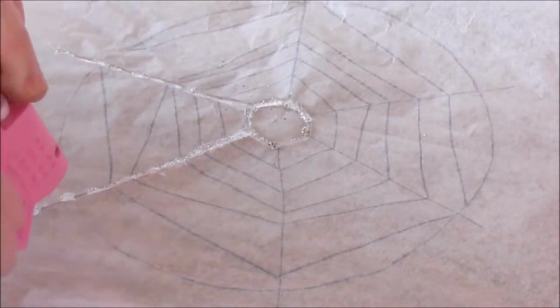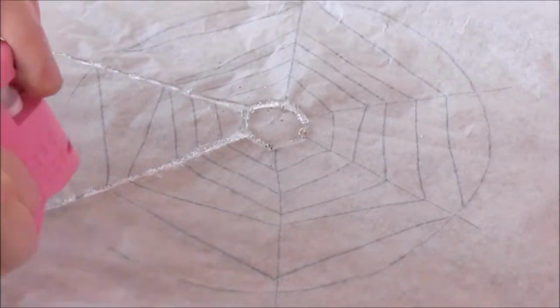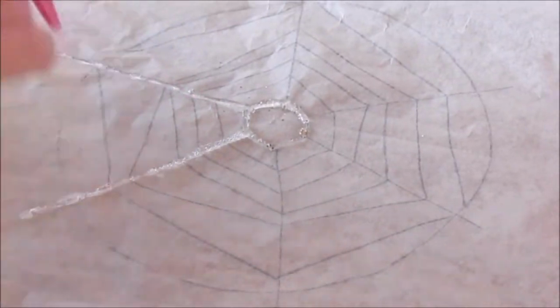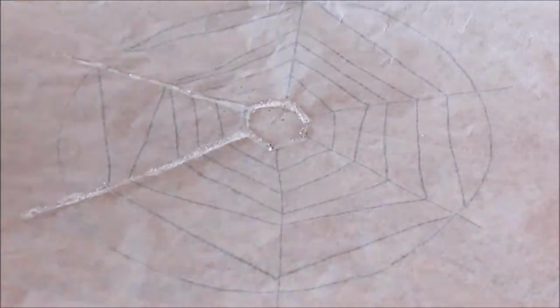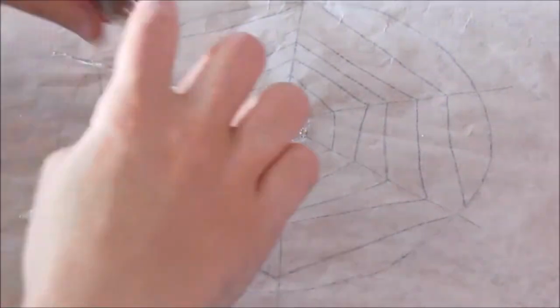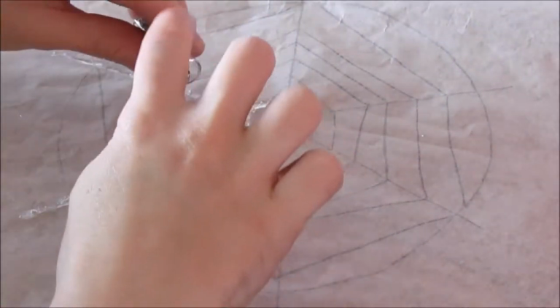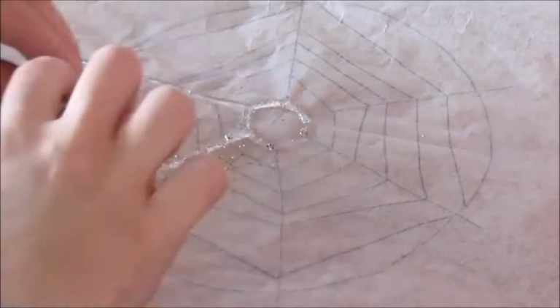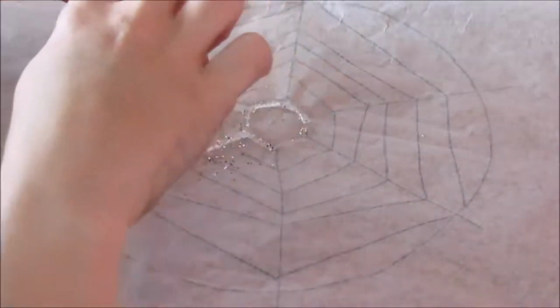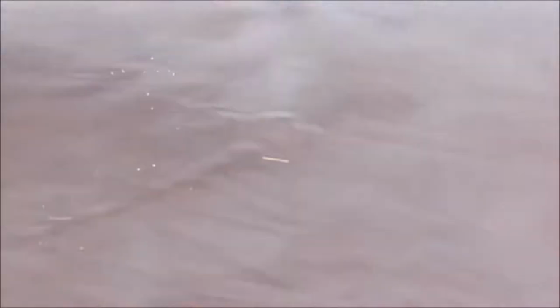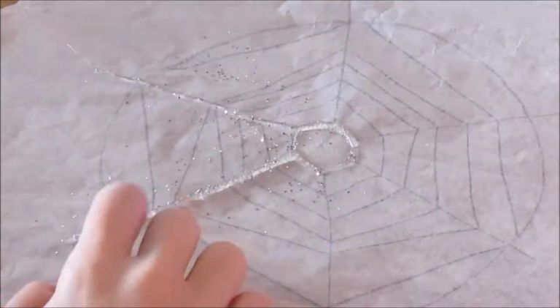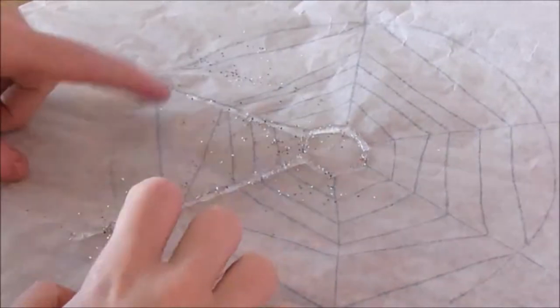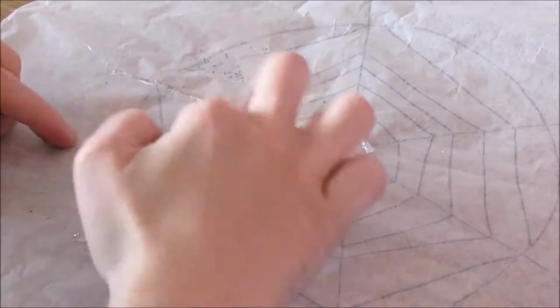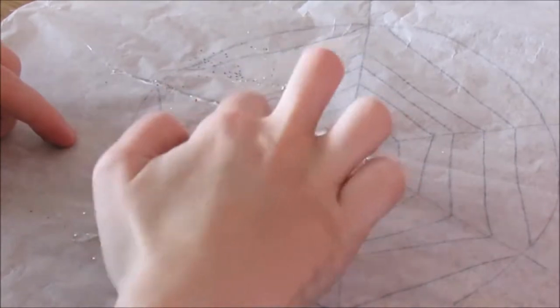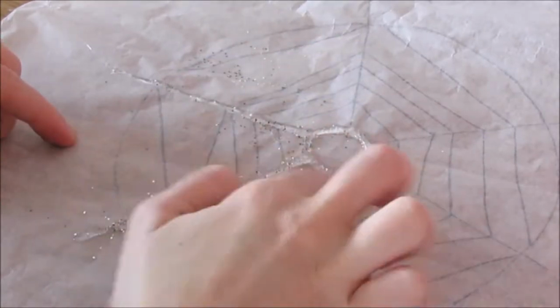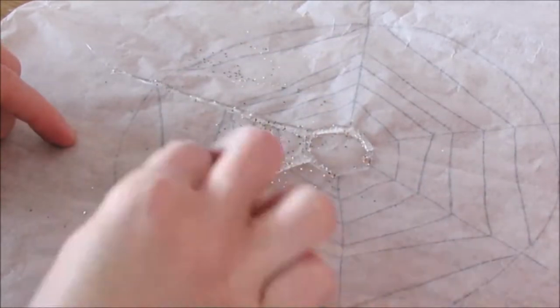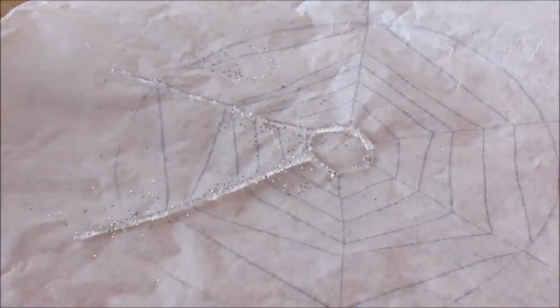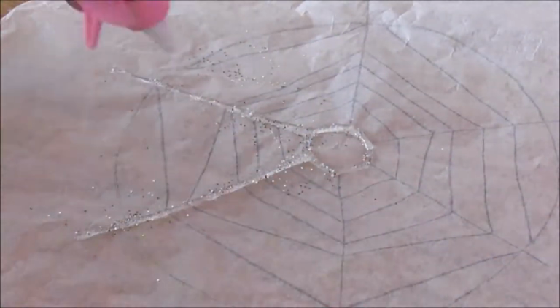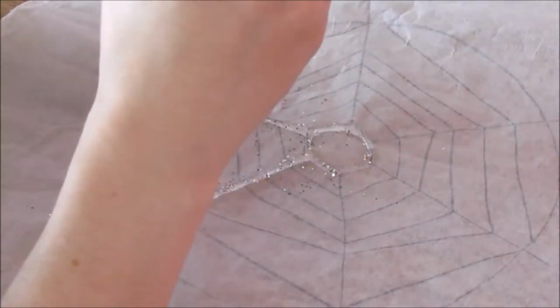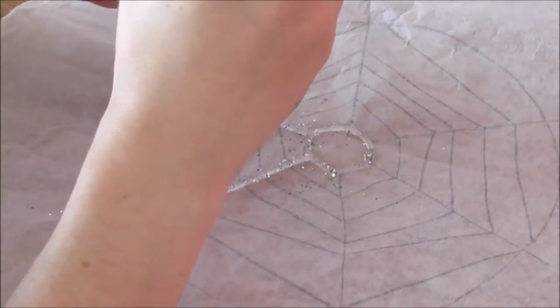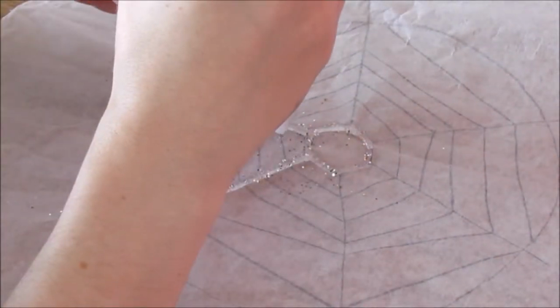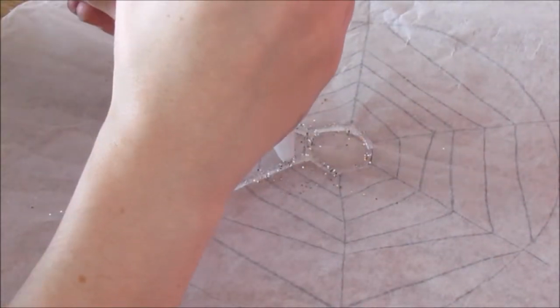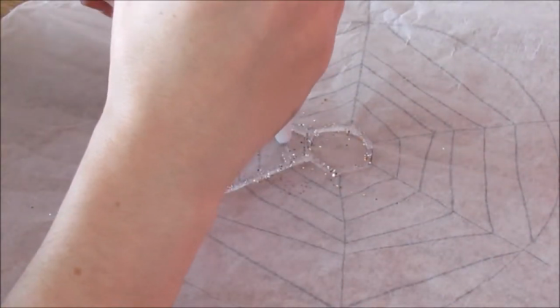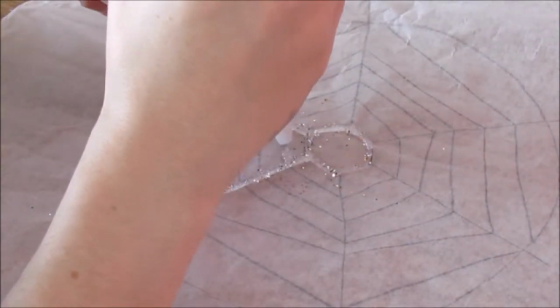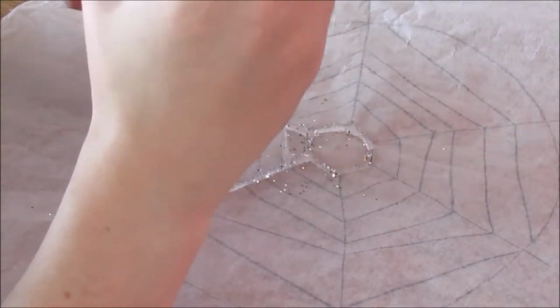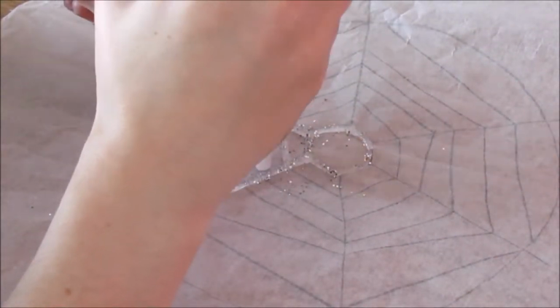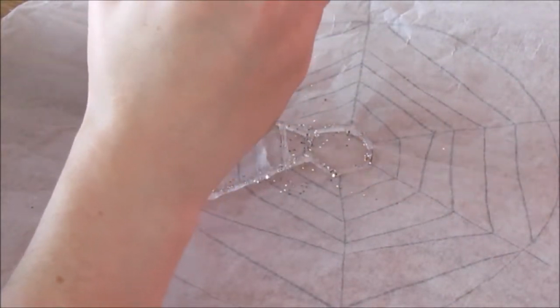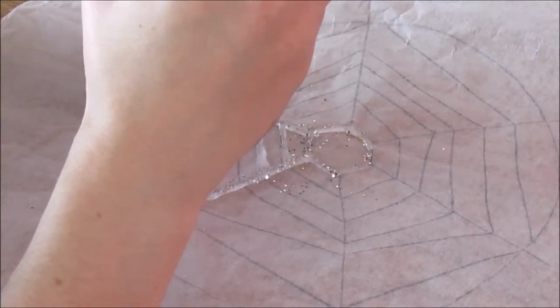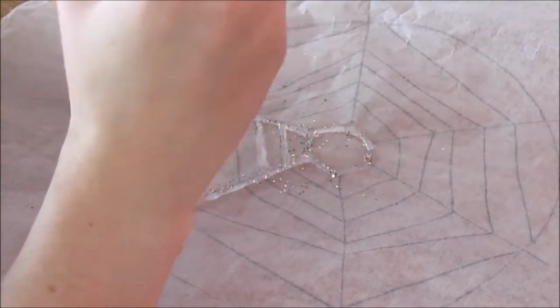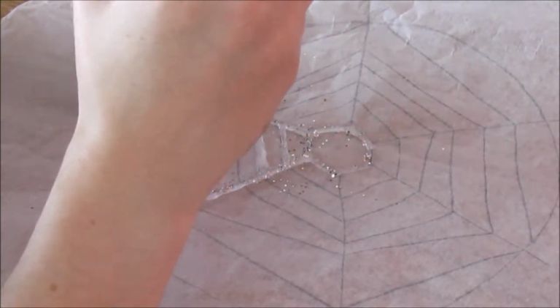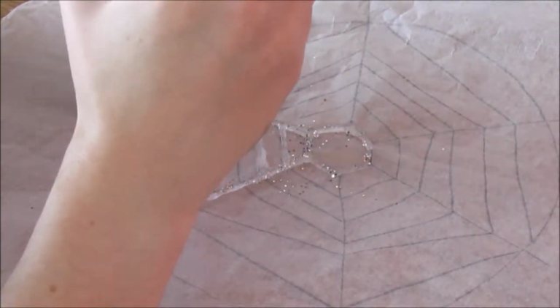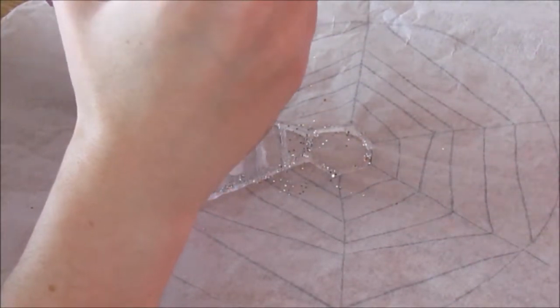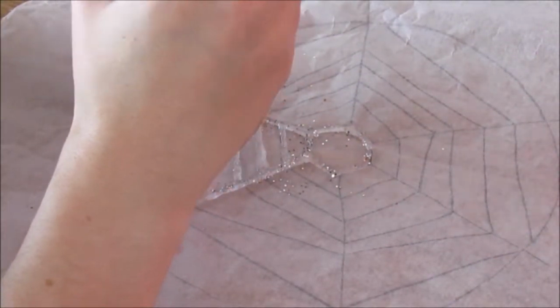Here, as you can see, I glued it along the lines and then sprinkled some glitter on. Let this dry and then it should peel straight off.